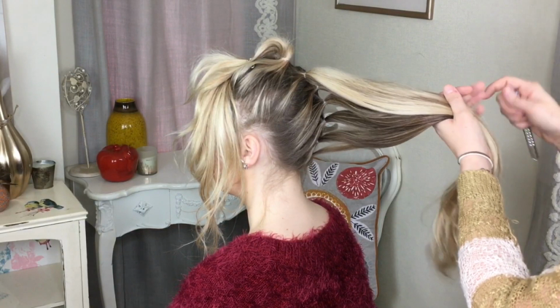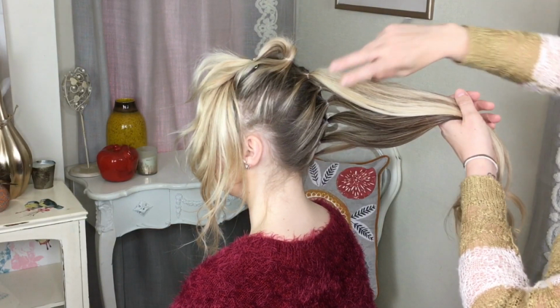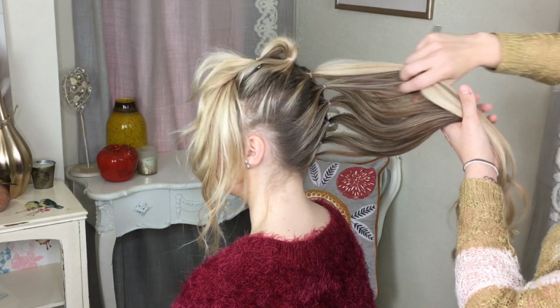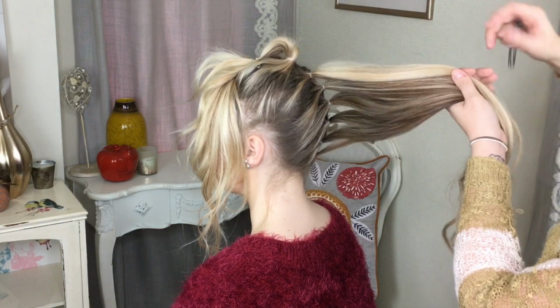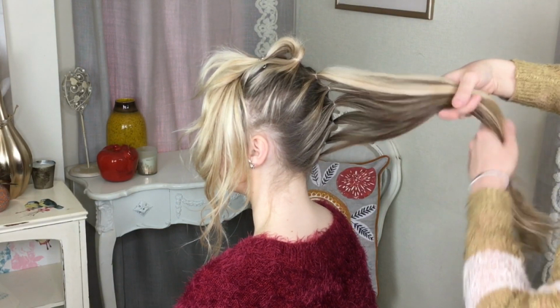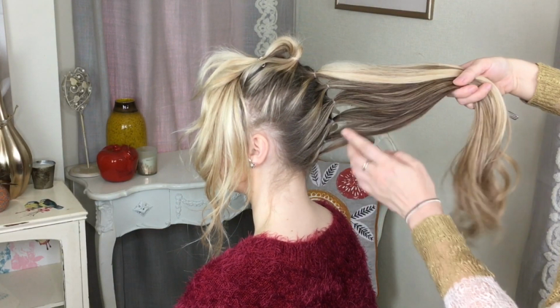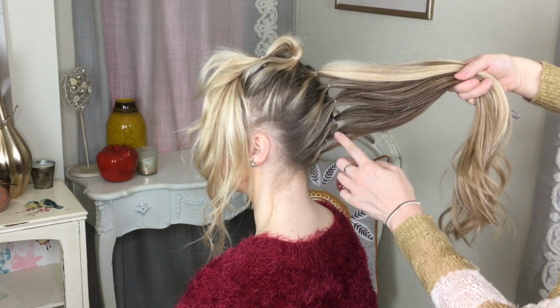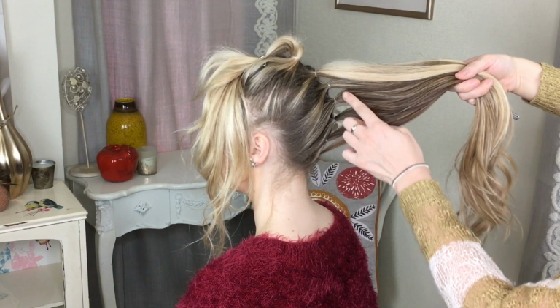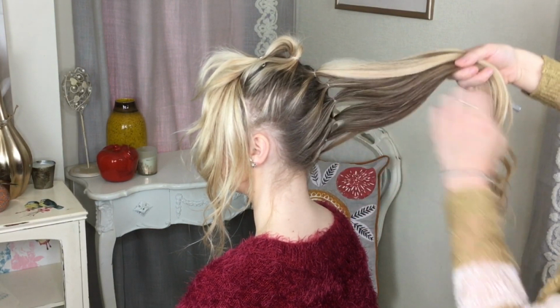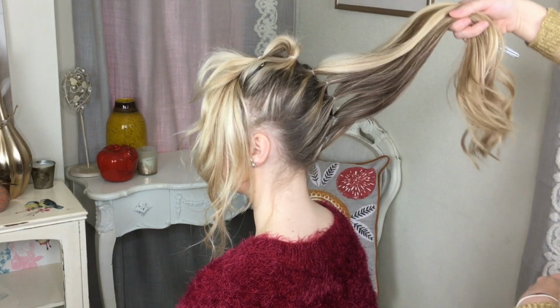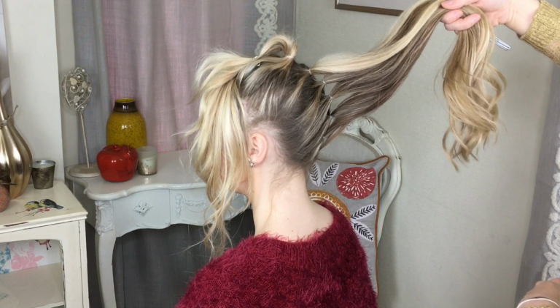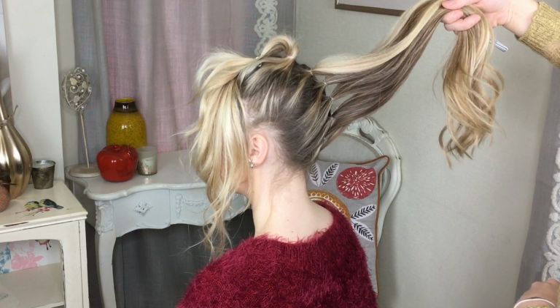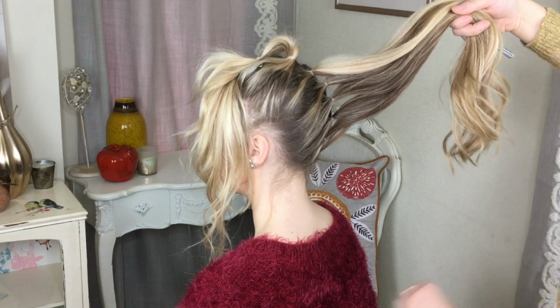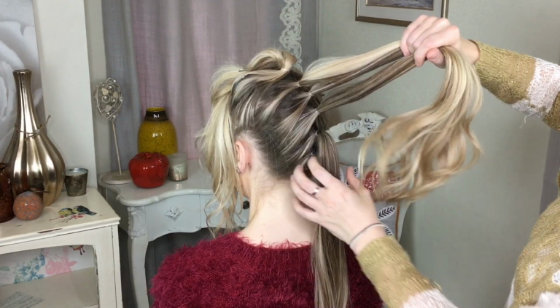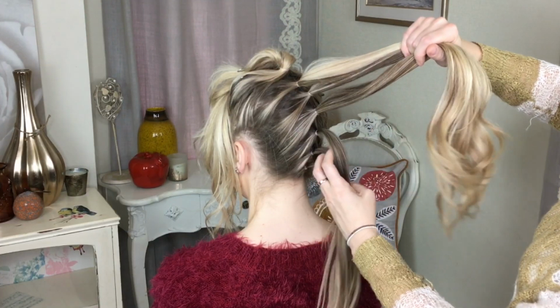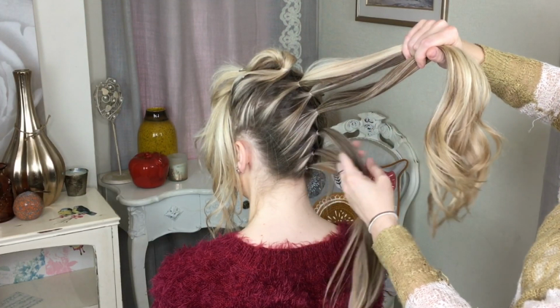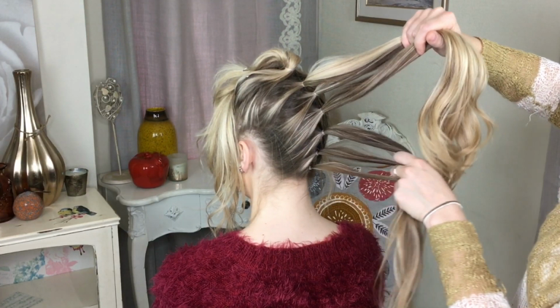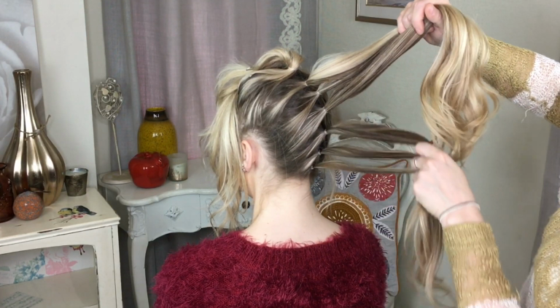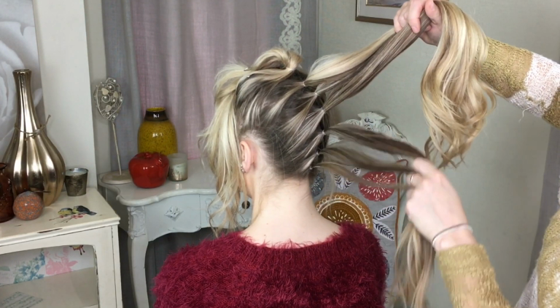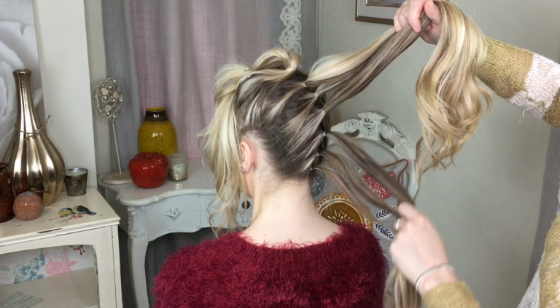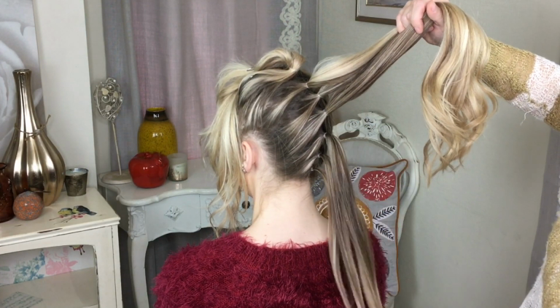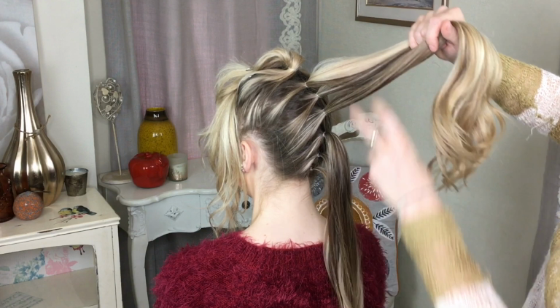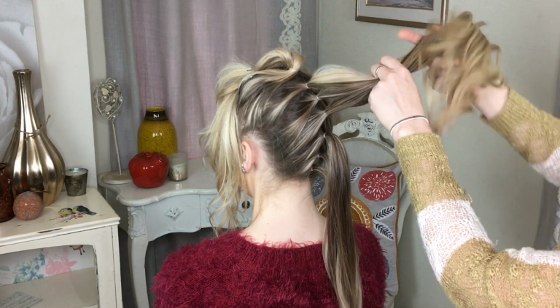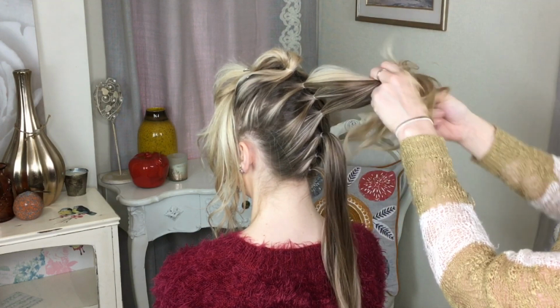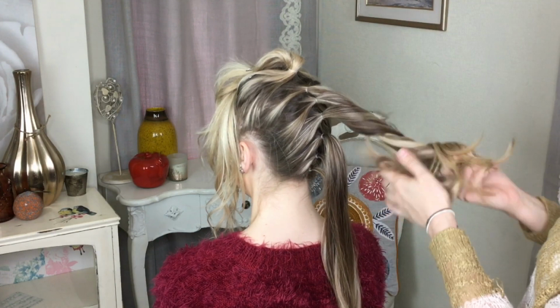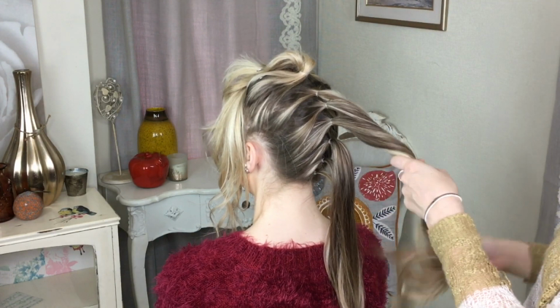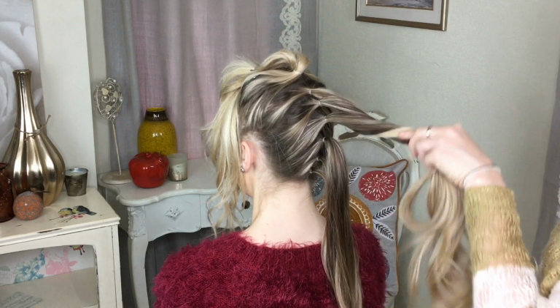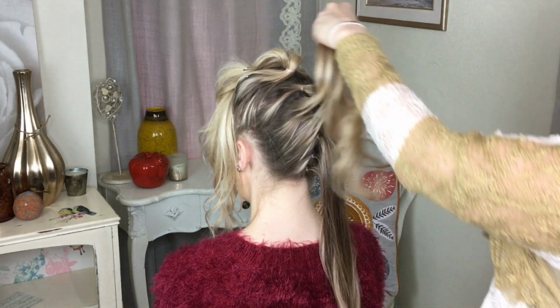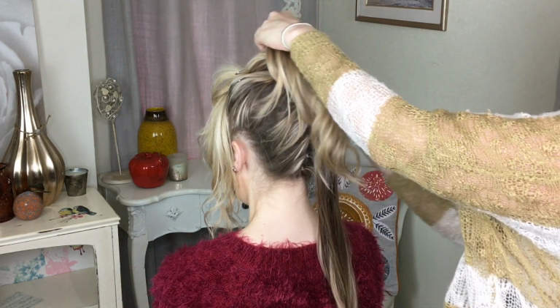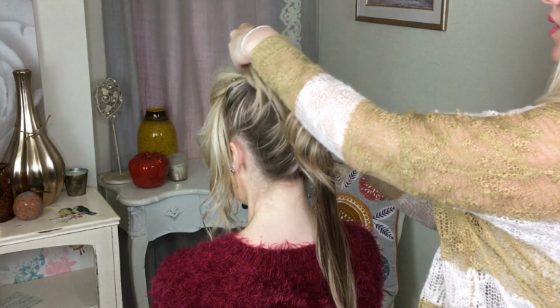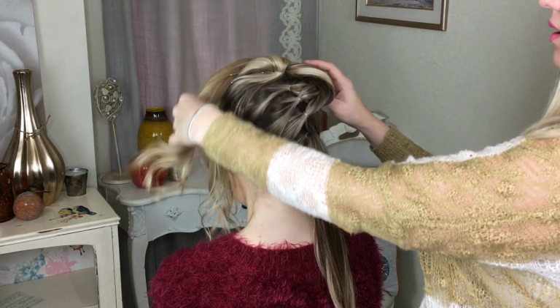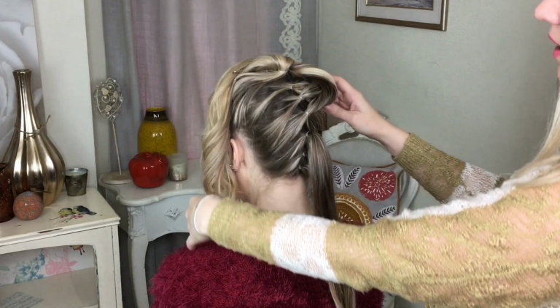Once you've finished, that's what it should look like — all these little elastics just going at the back of the head like that. You want to be left with three ponytails to start with, so I'm just going to put these other three ponytails out of my way like that.